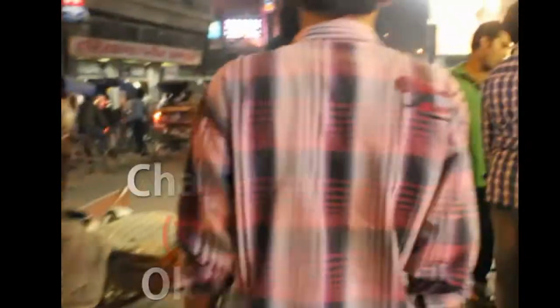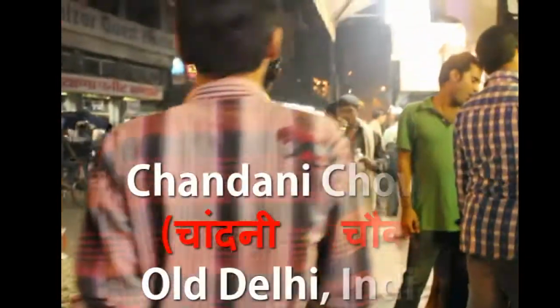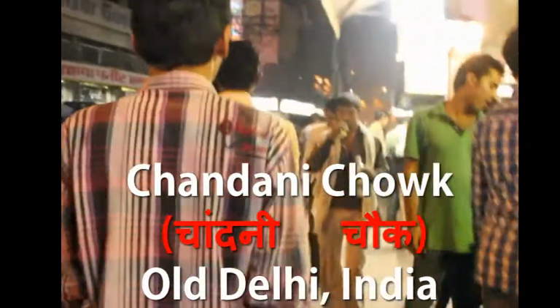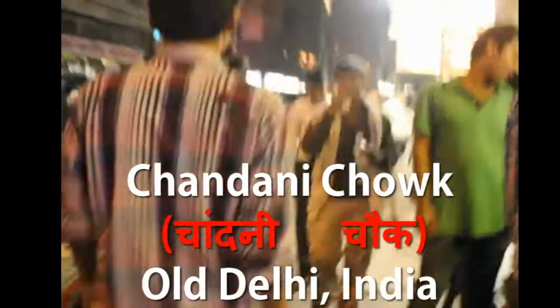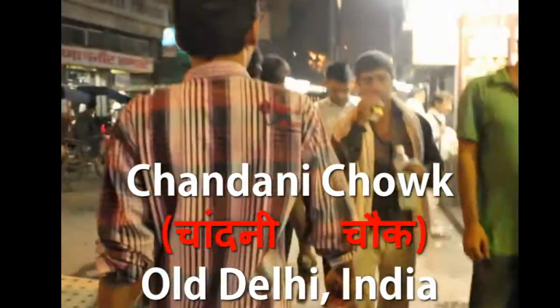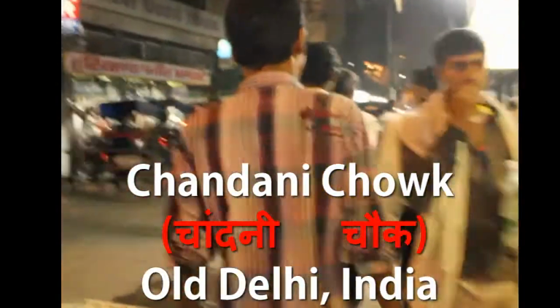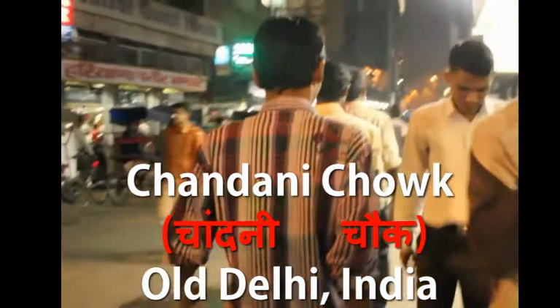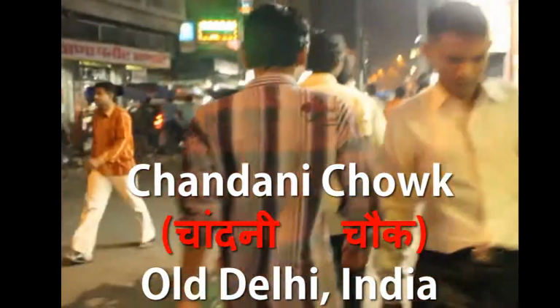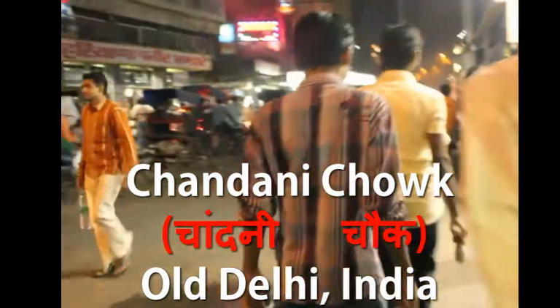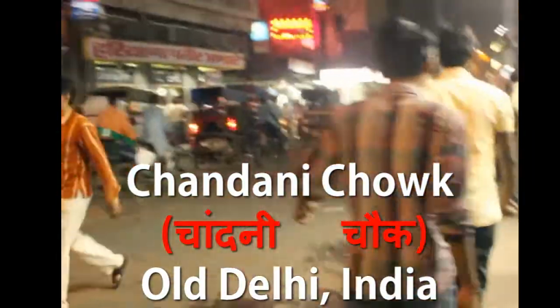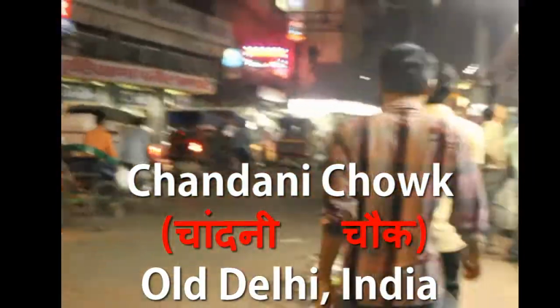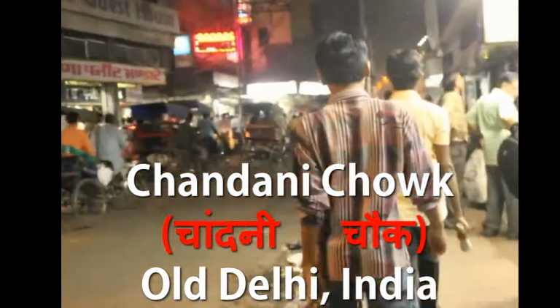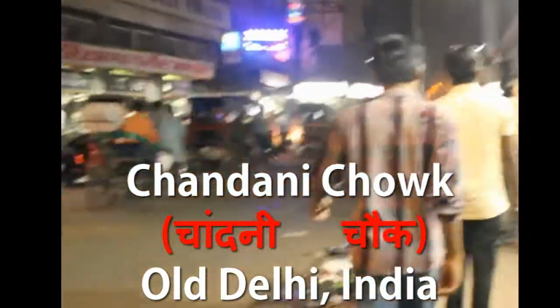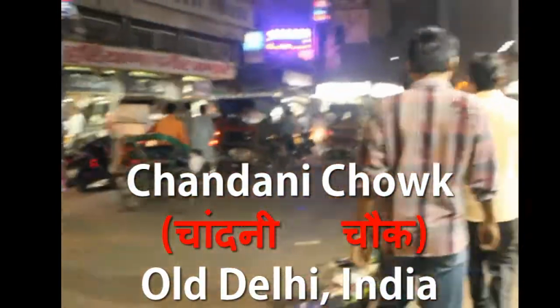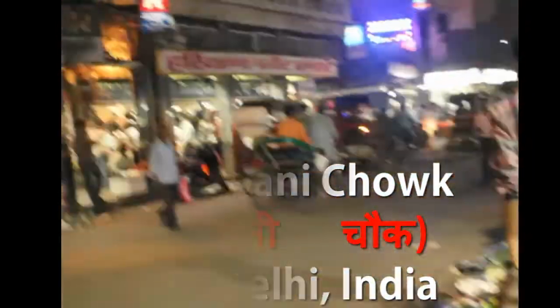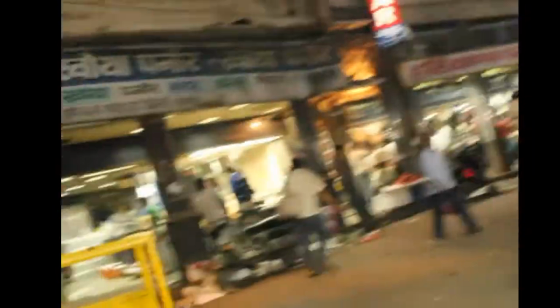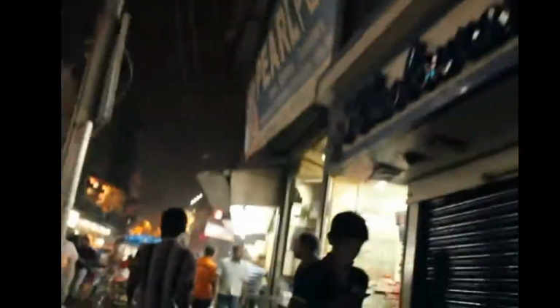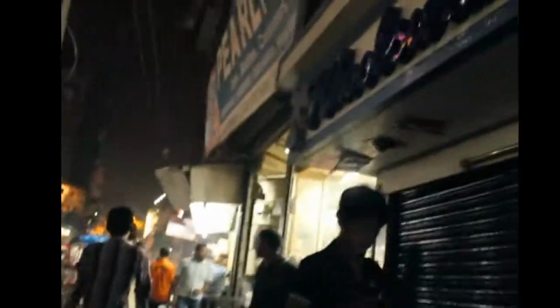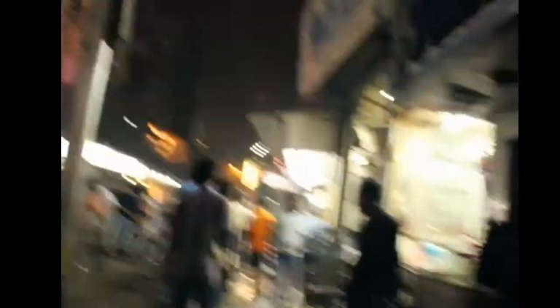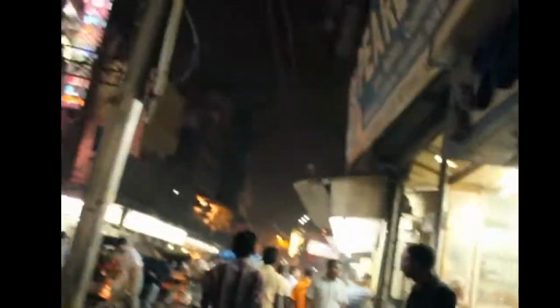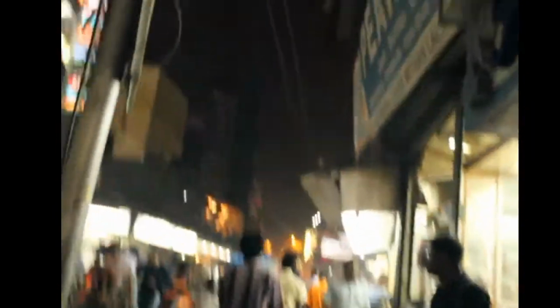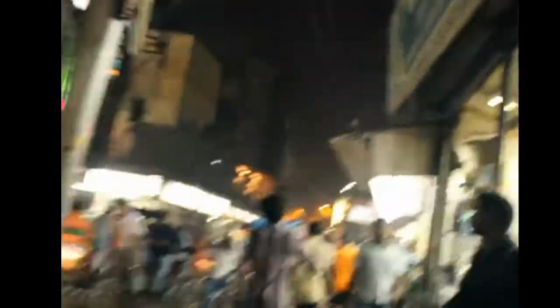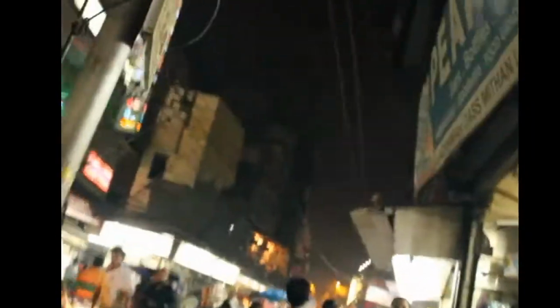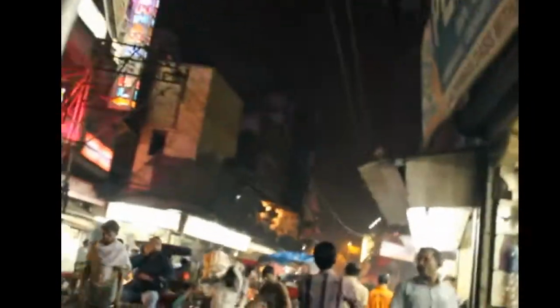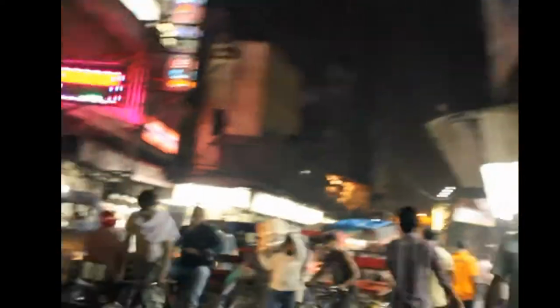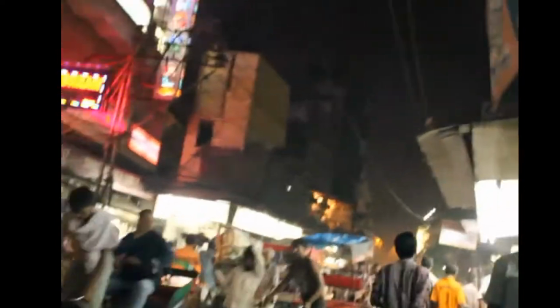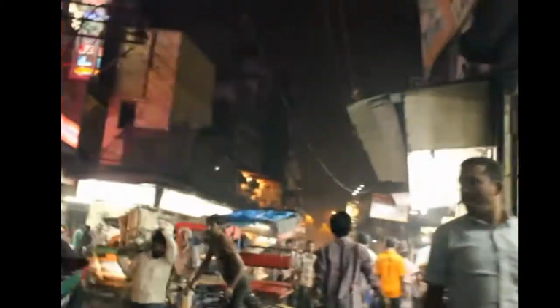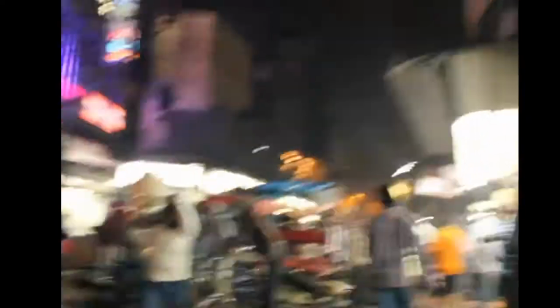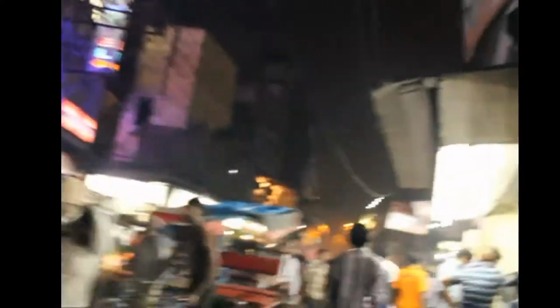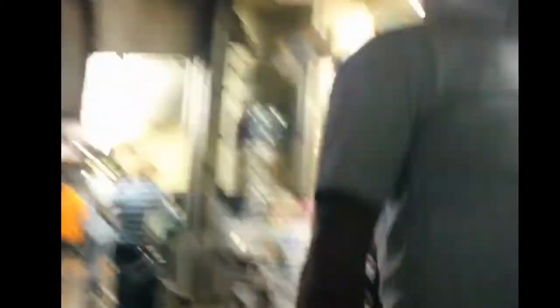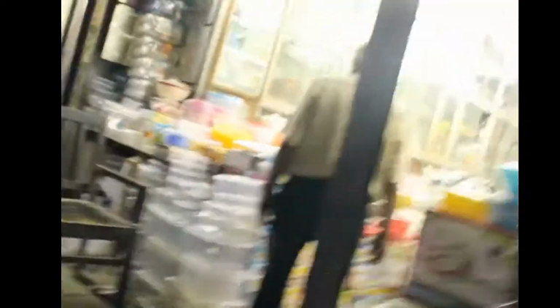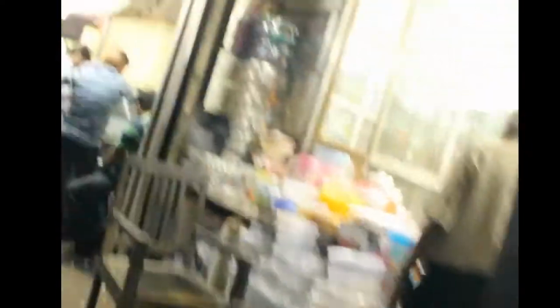We are now walking to the street of Chandni Chowk, Old Delhi. Now we are heading to the Kake di Hatti — finally we got it.